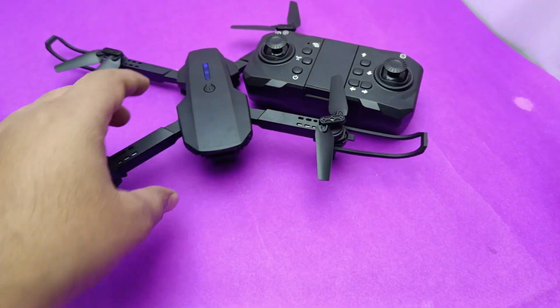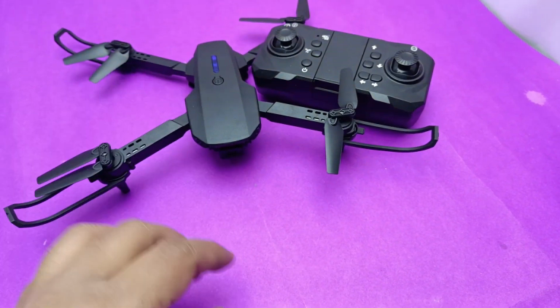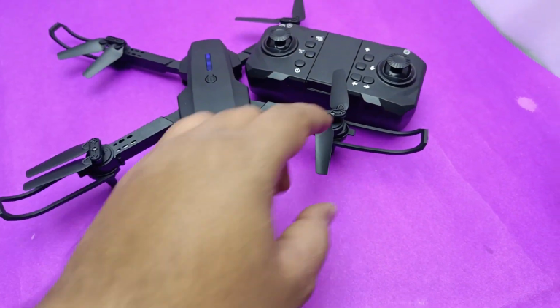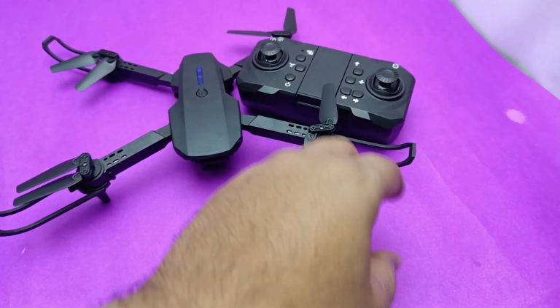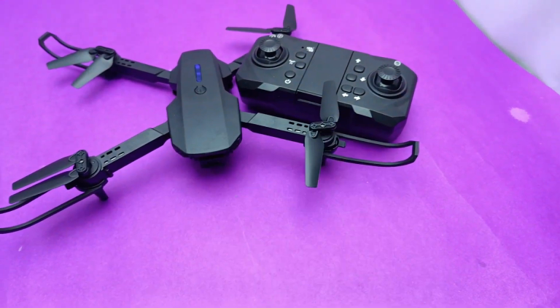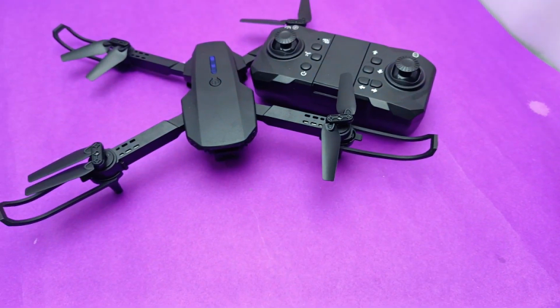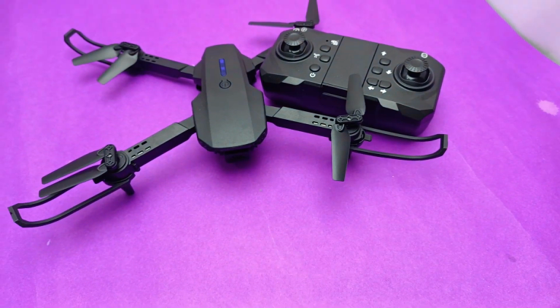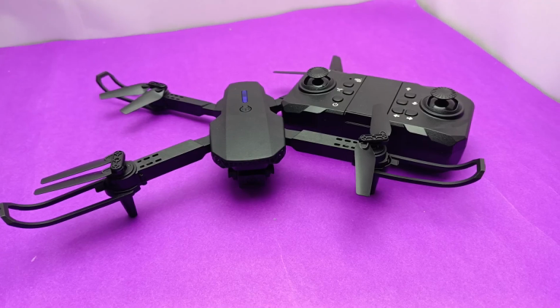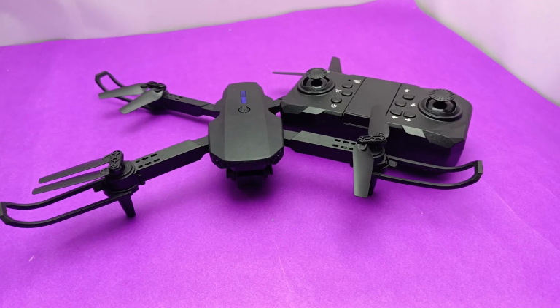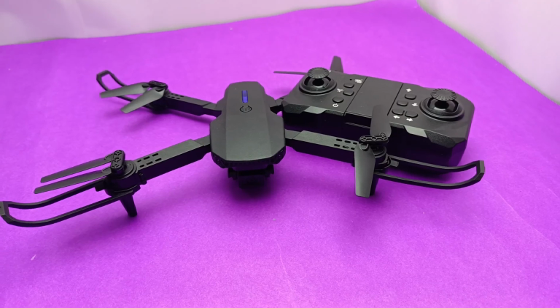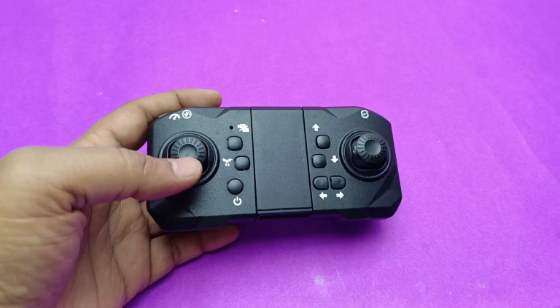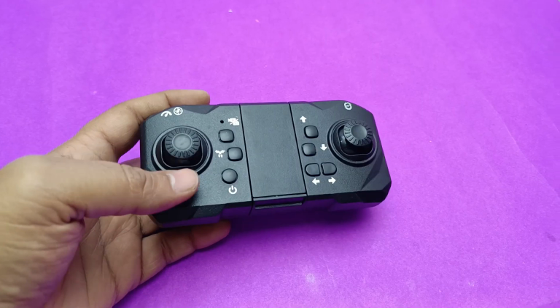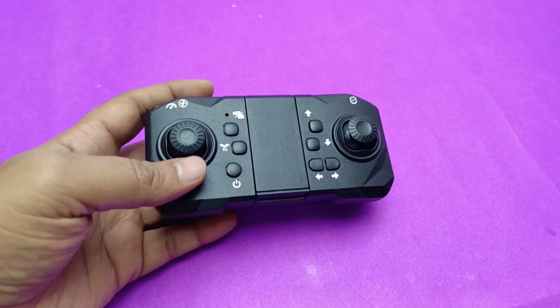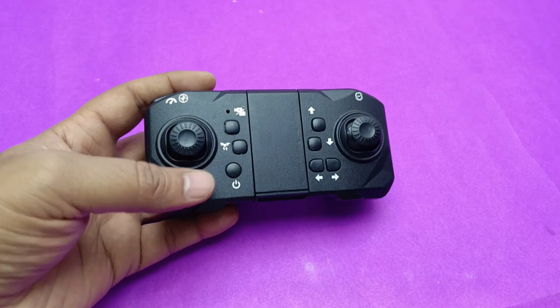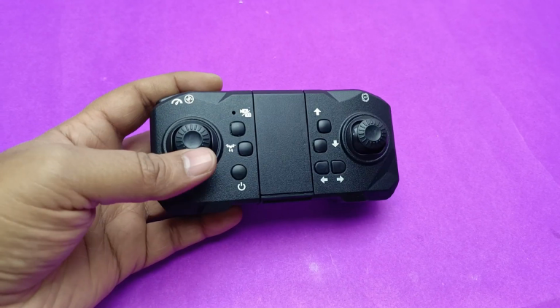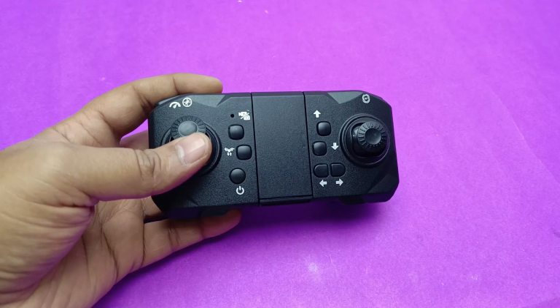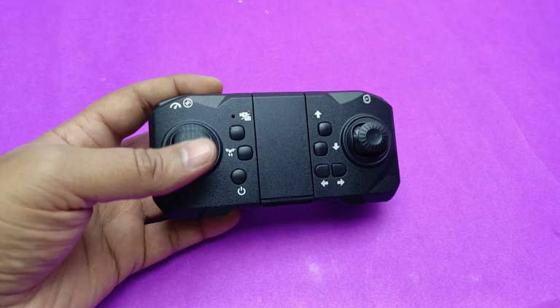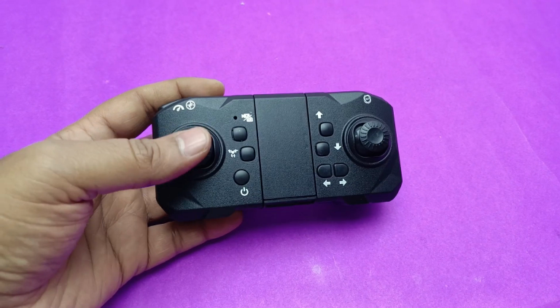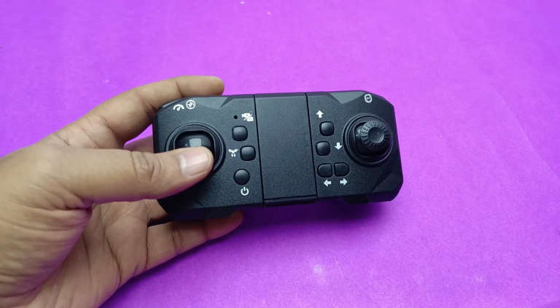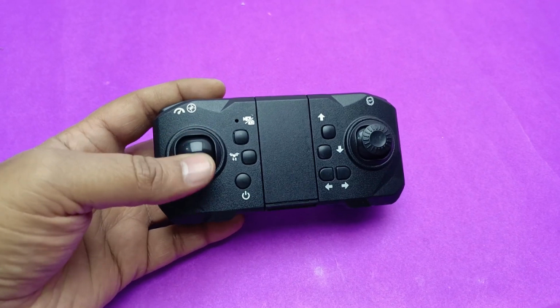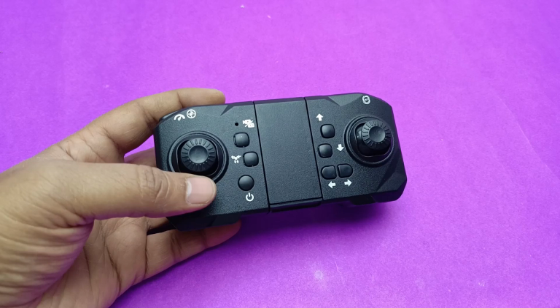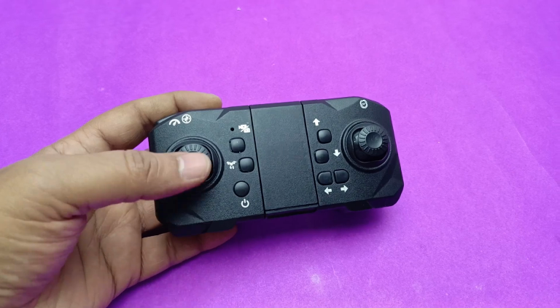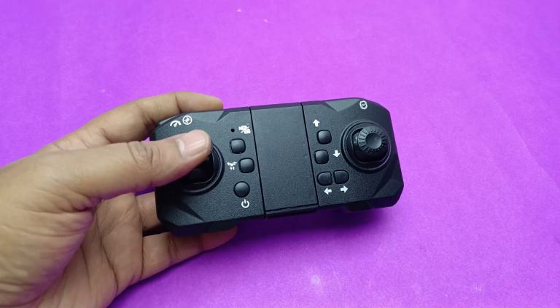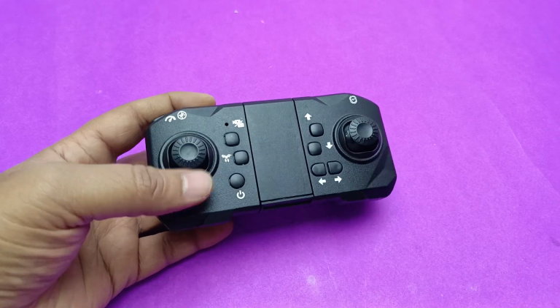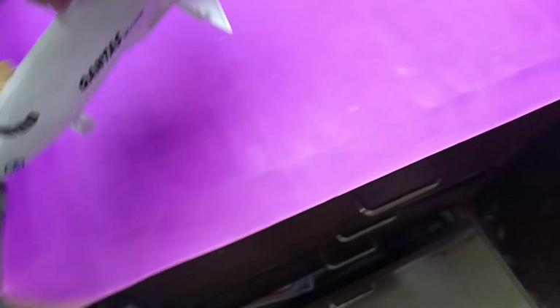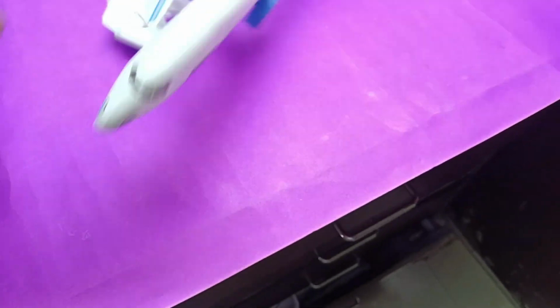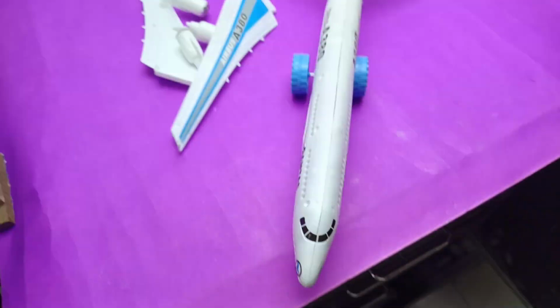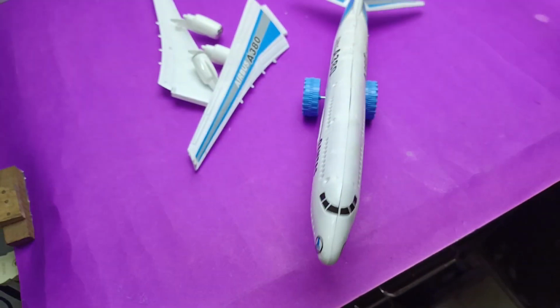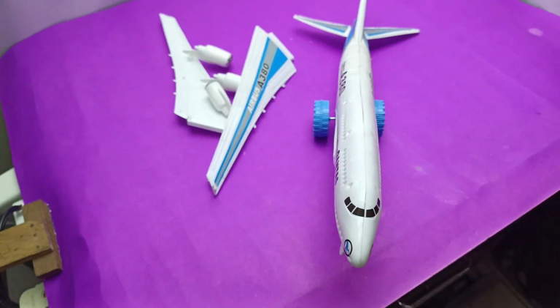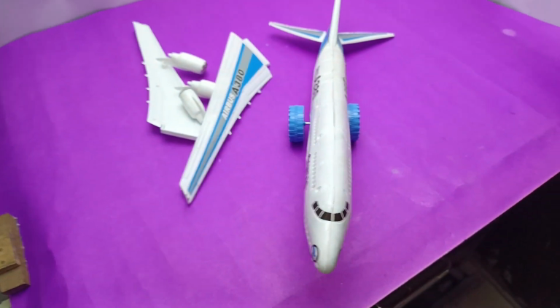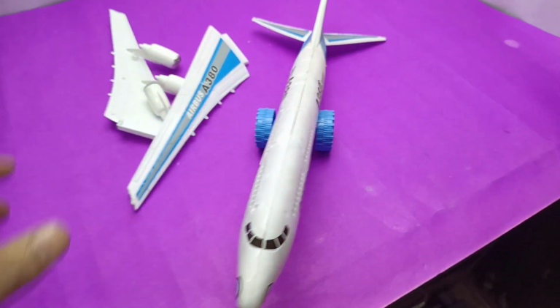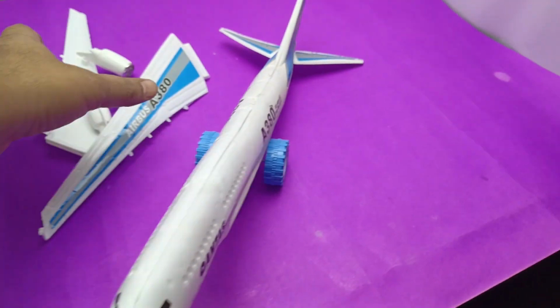But it would be quite costly. If the drone's entire system gets messed up, it won't fly again. But hey, sacrifices must be made for experiments.